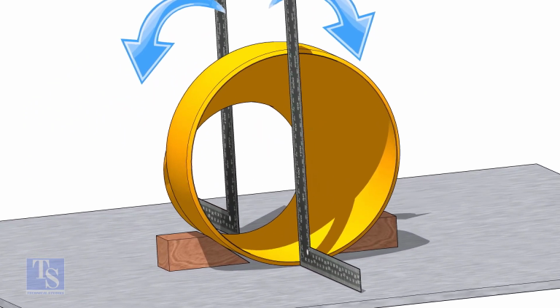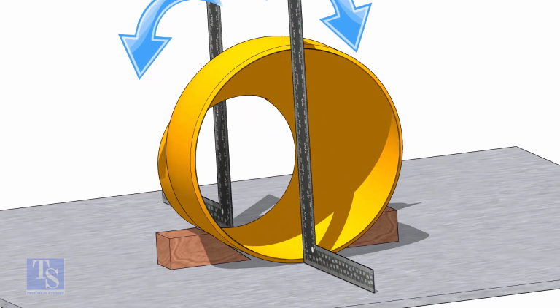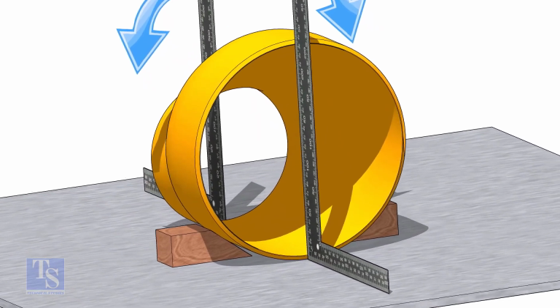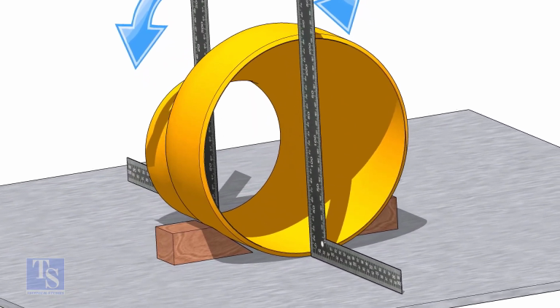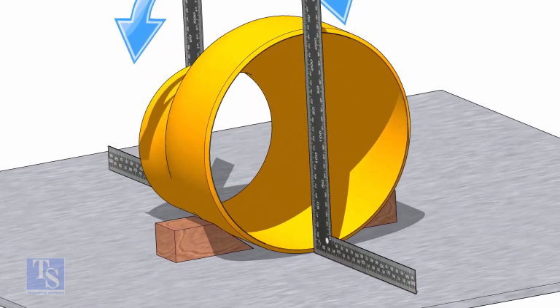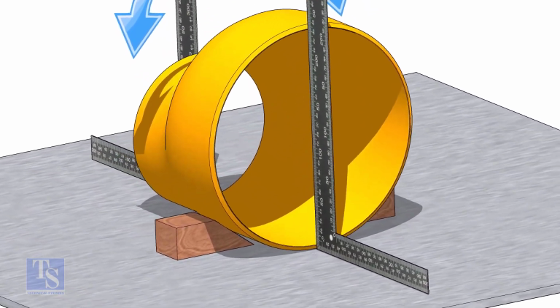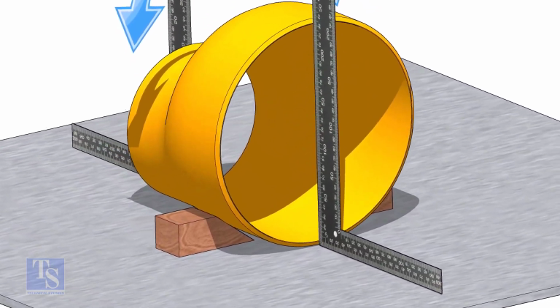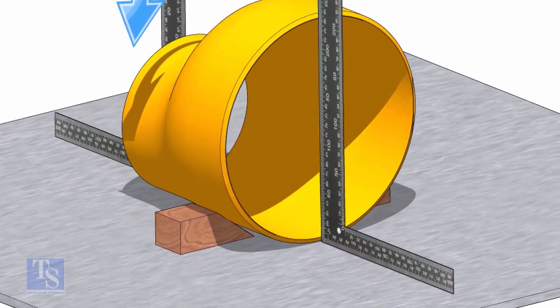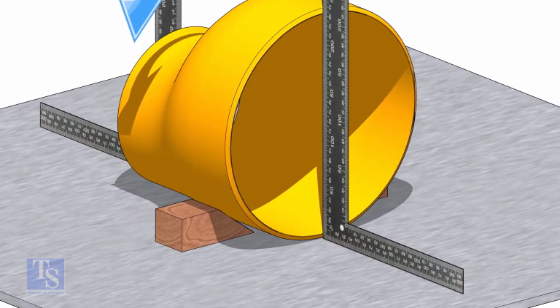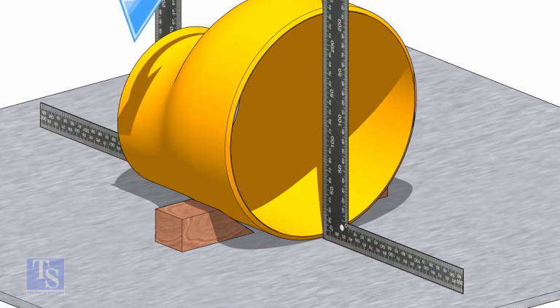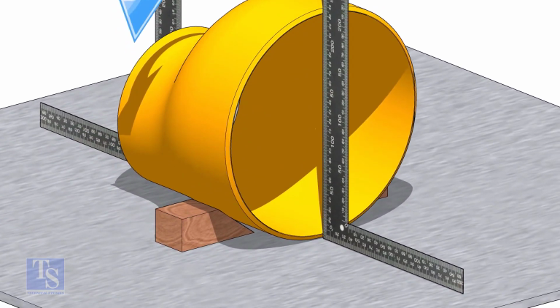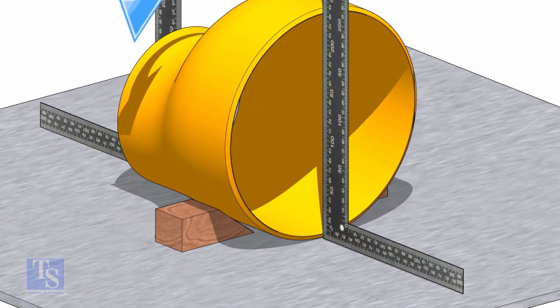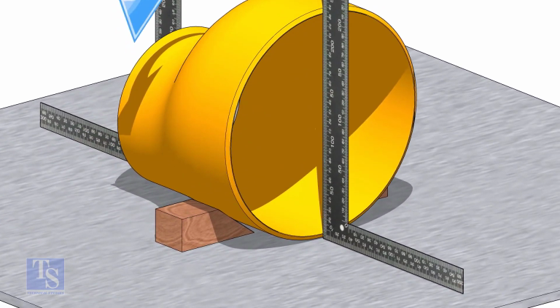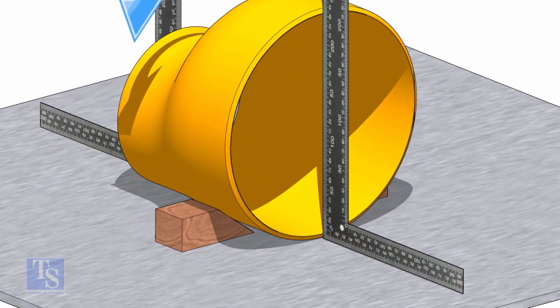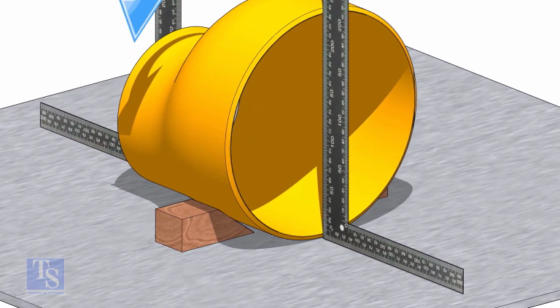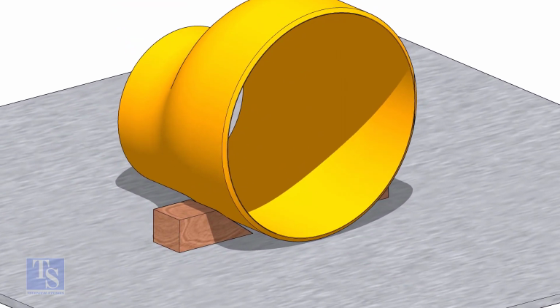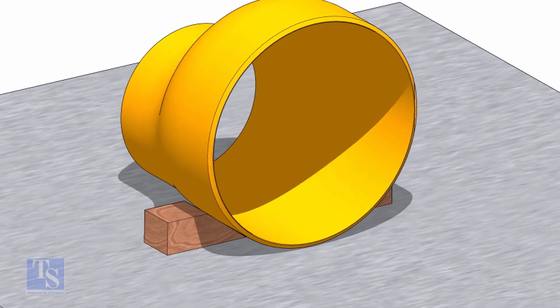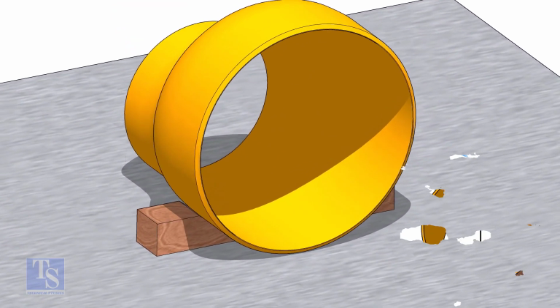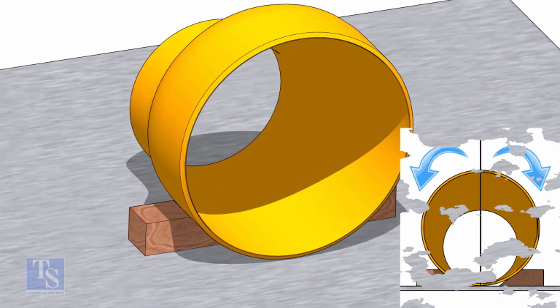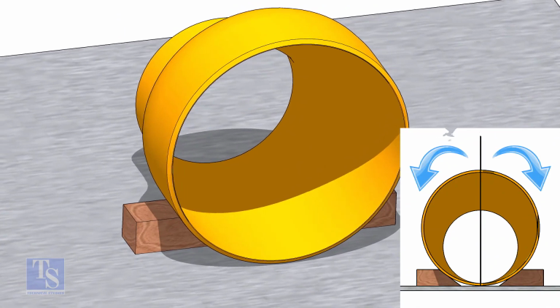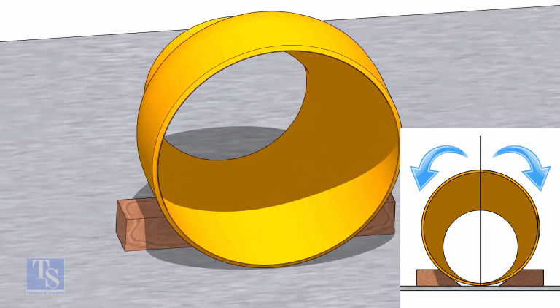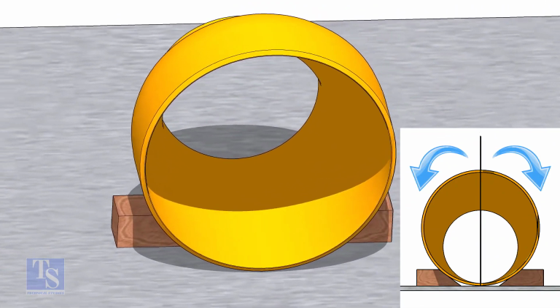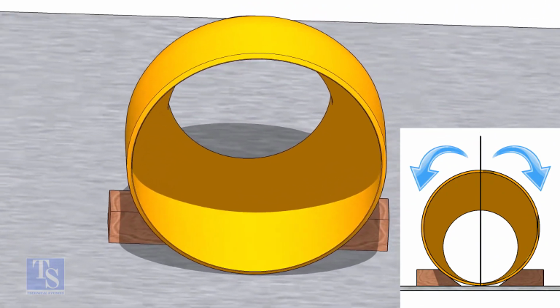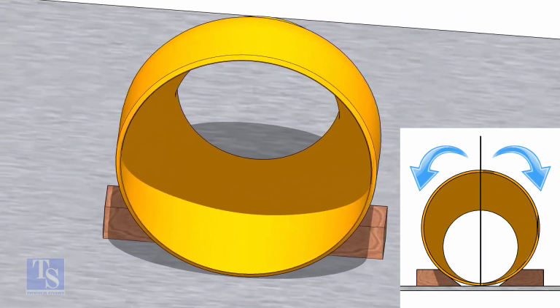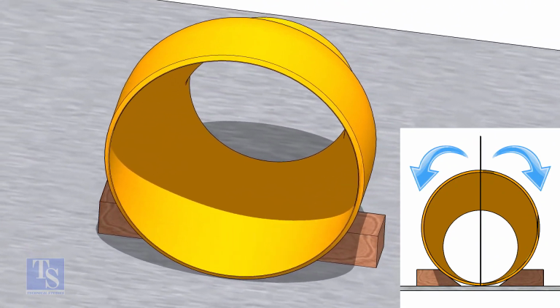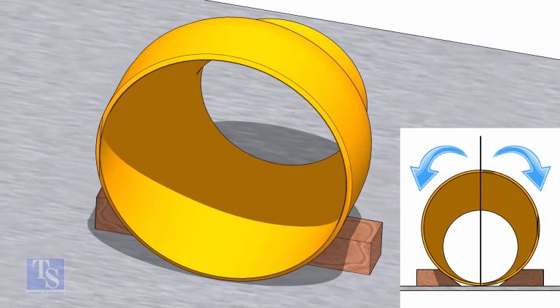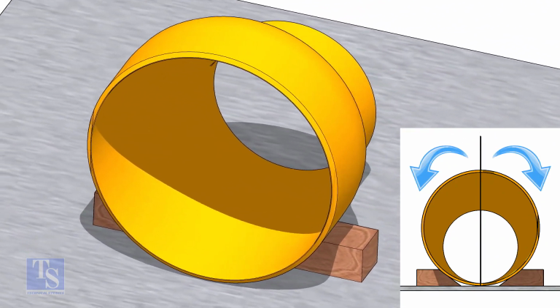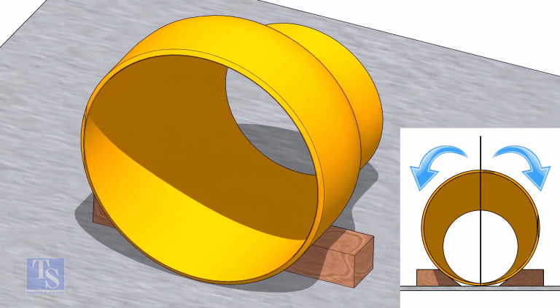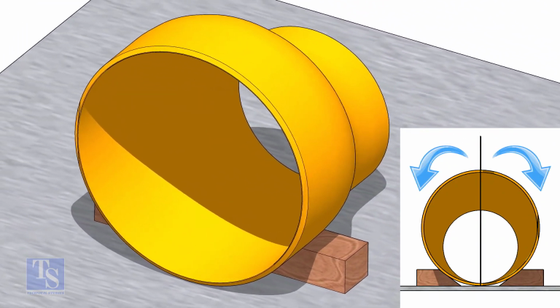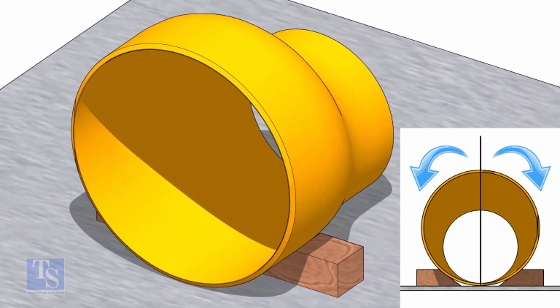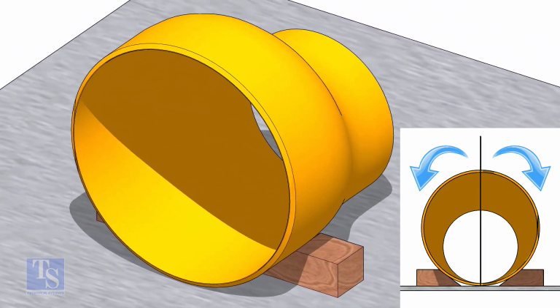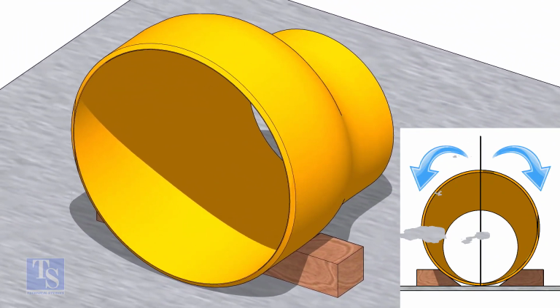This means that now the reducer sits on its straight side. Lock the reducer from both sides to restrict it from rotation.